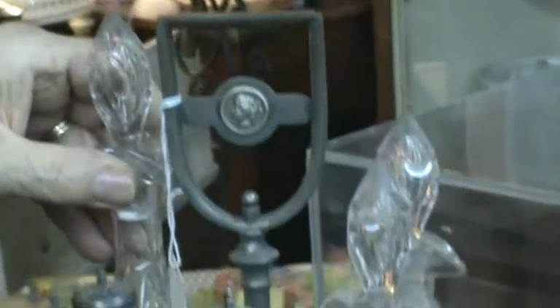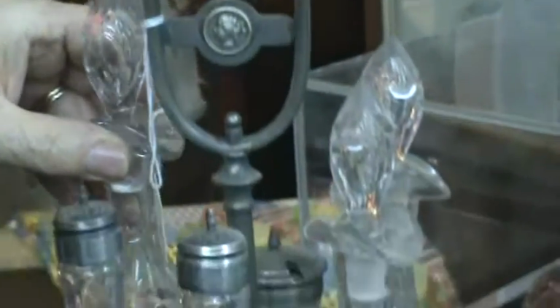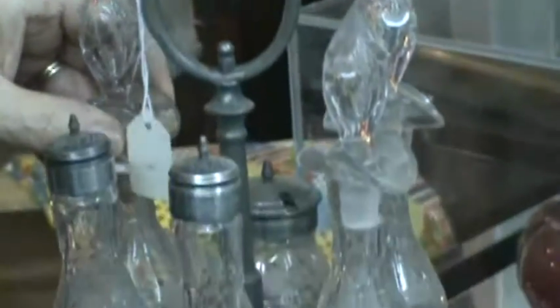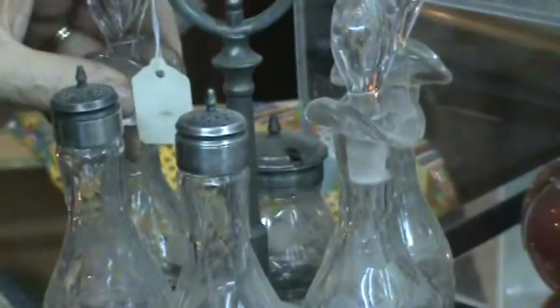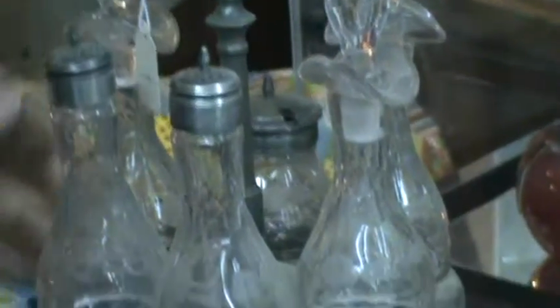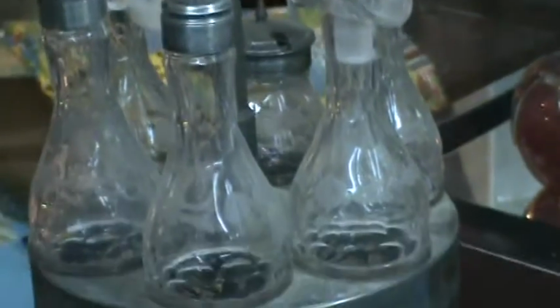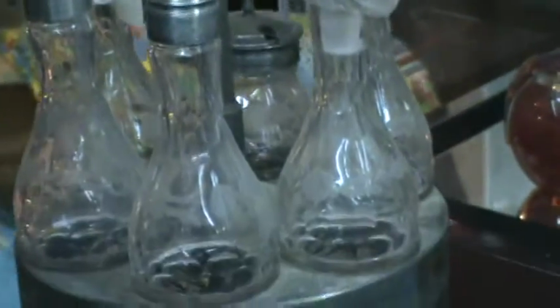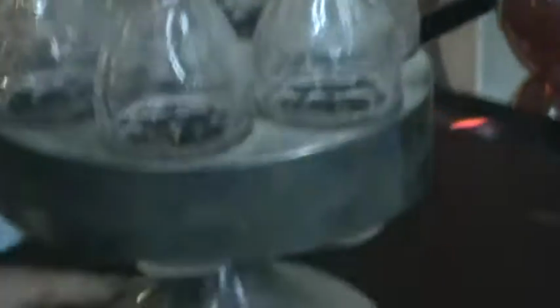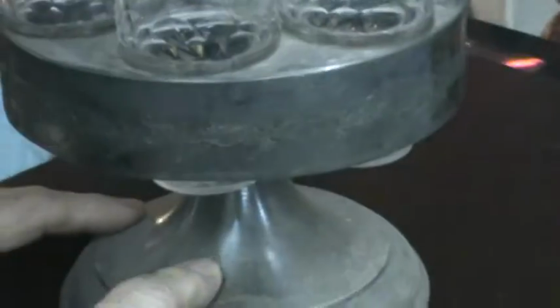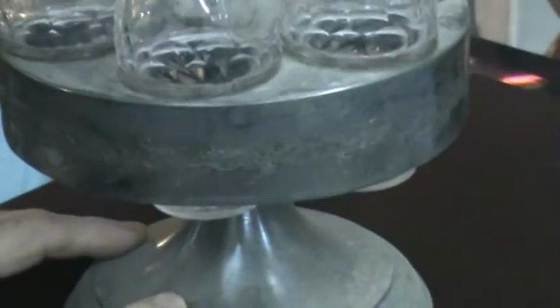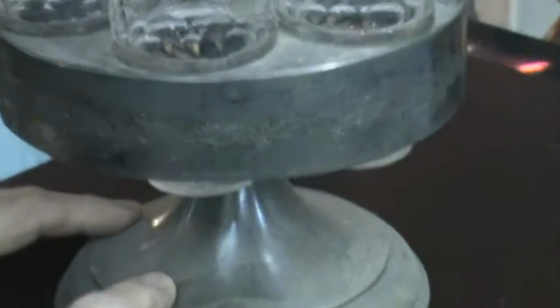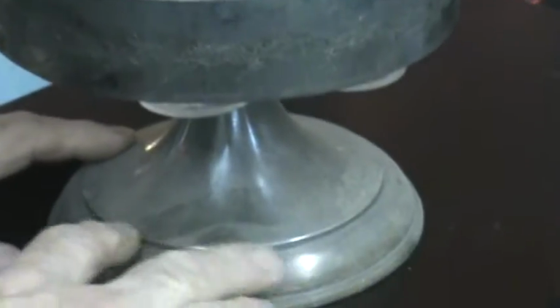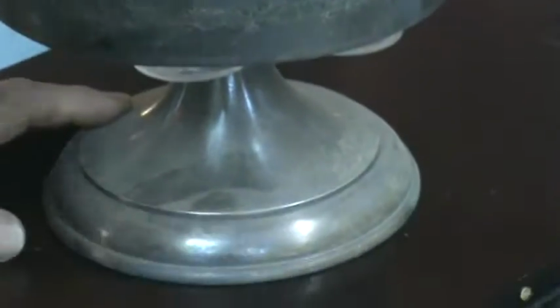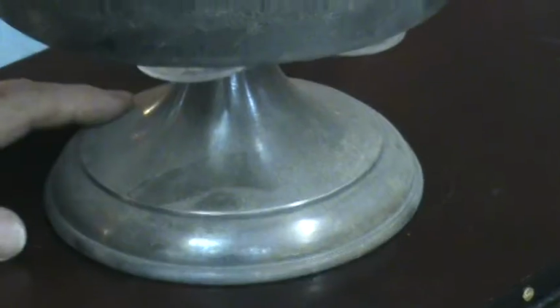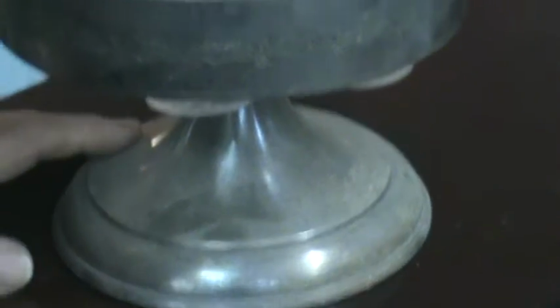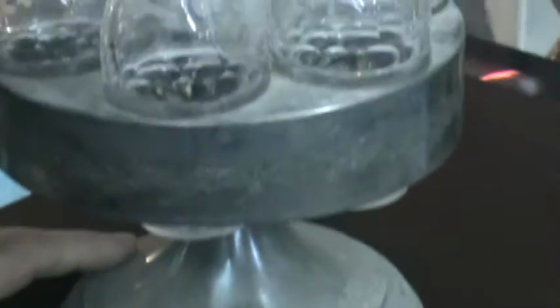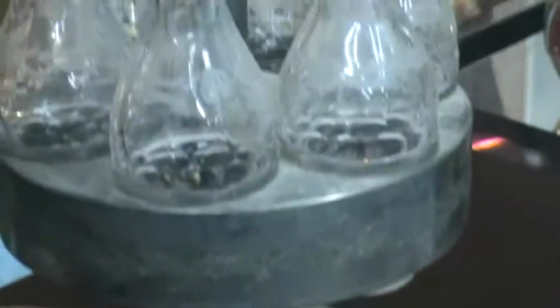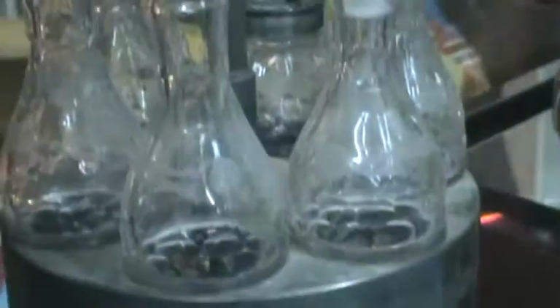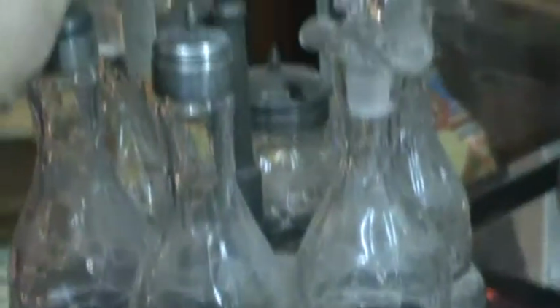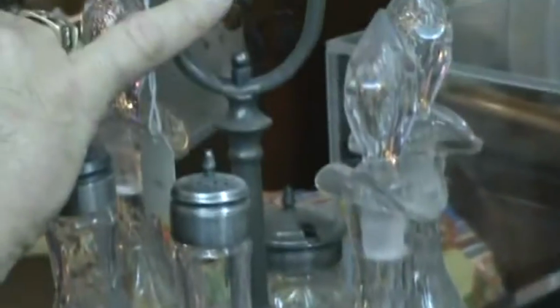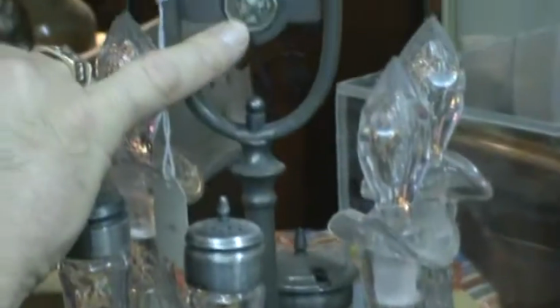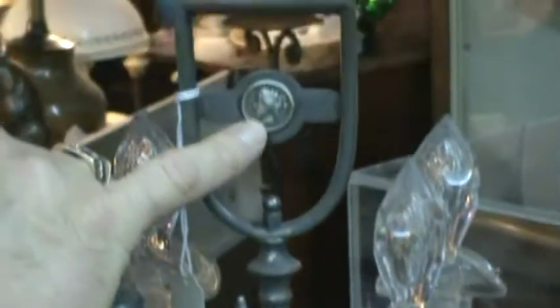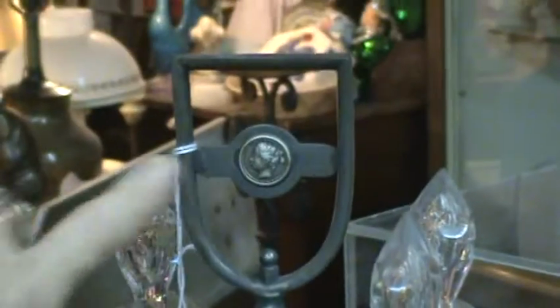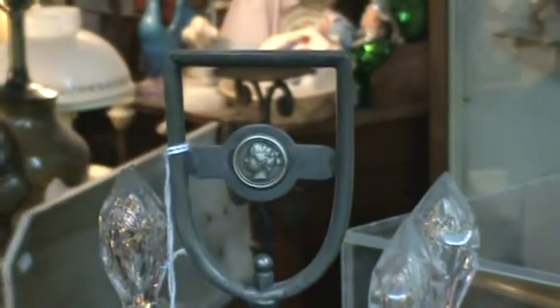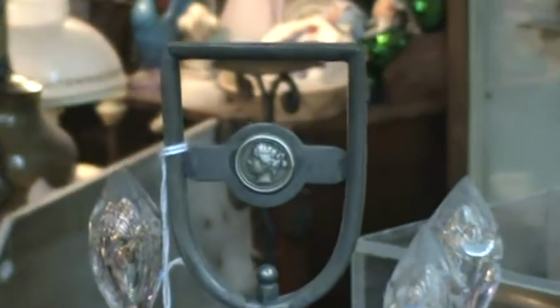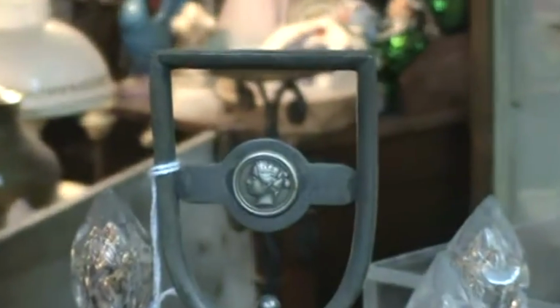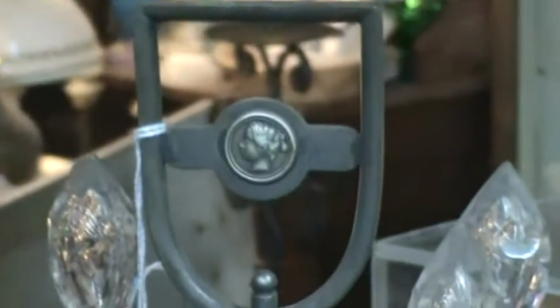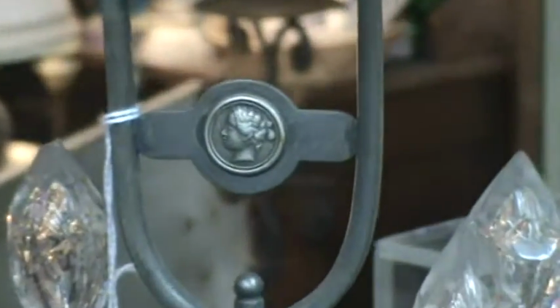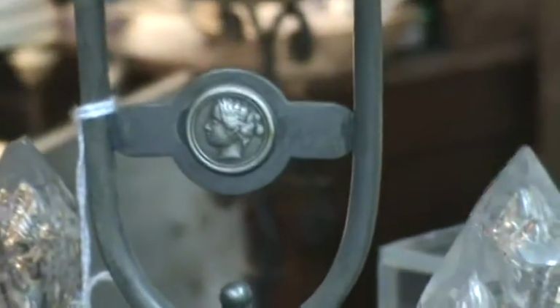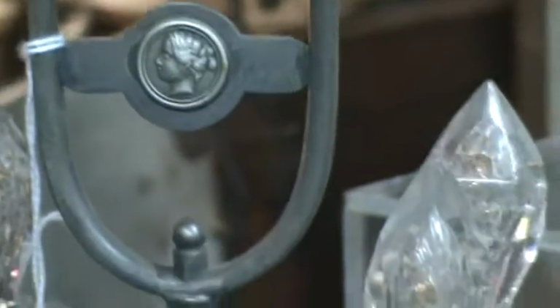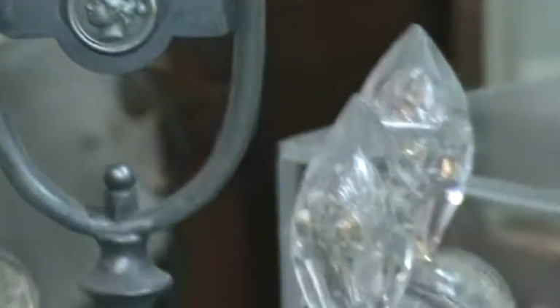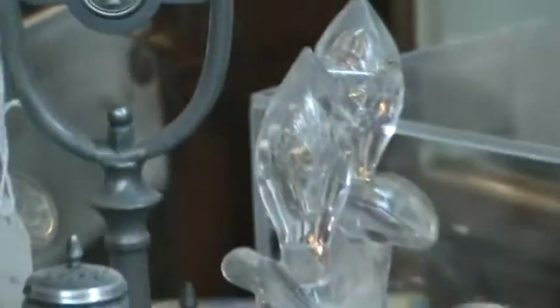The base is a white metal, probably pewter, and it has a little lady's head on it here. Notice that all the bottles match.